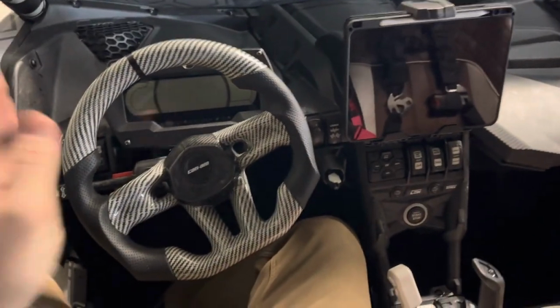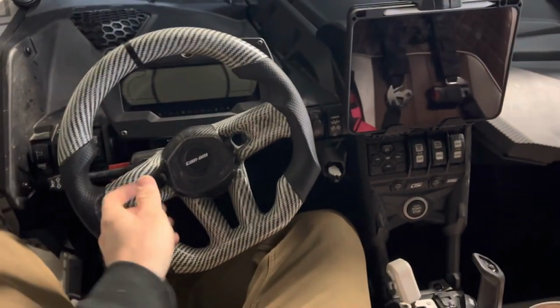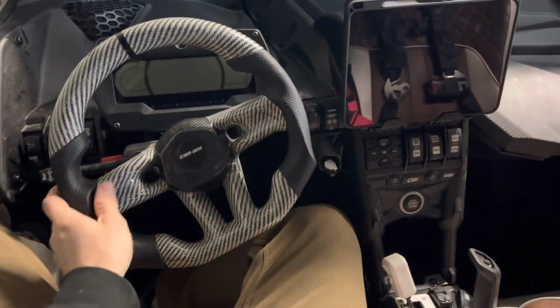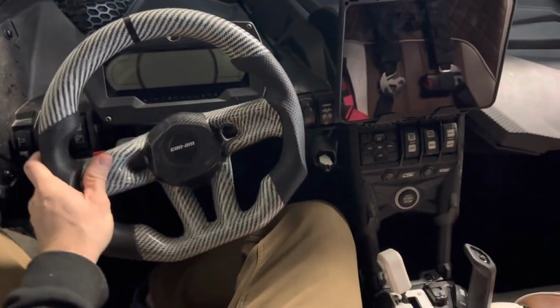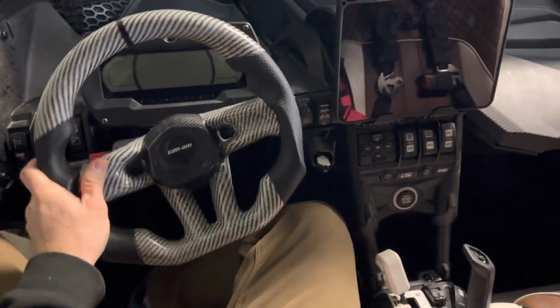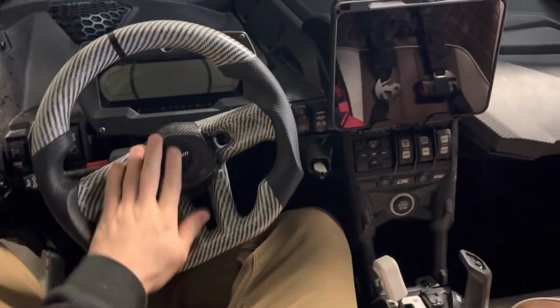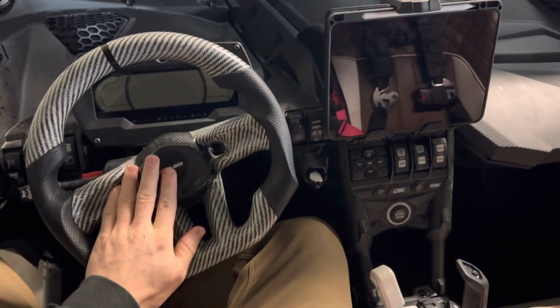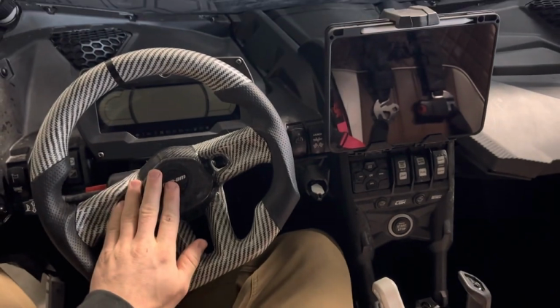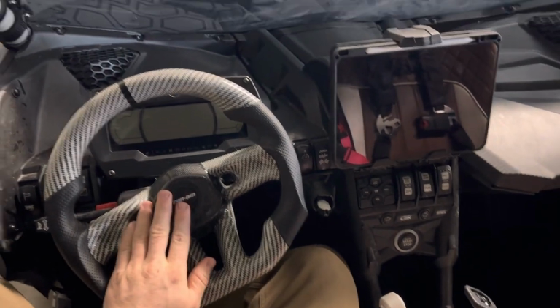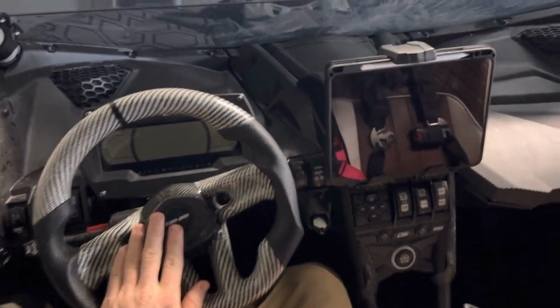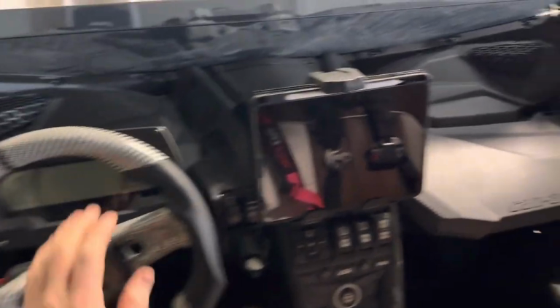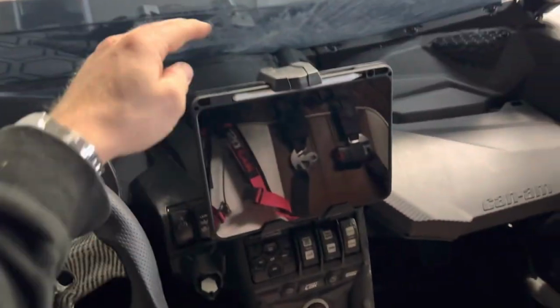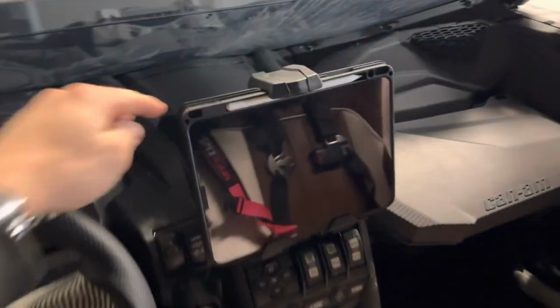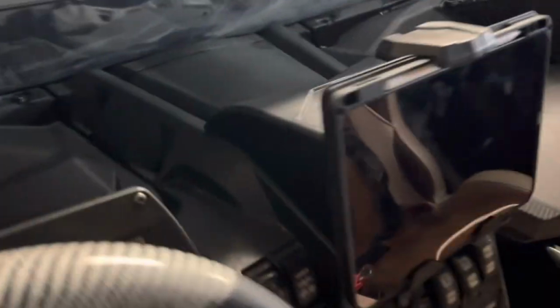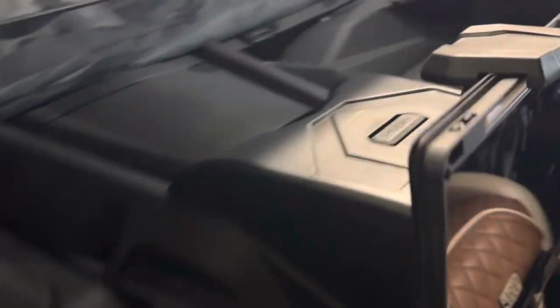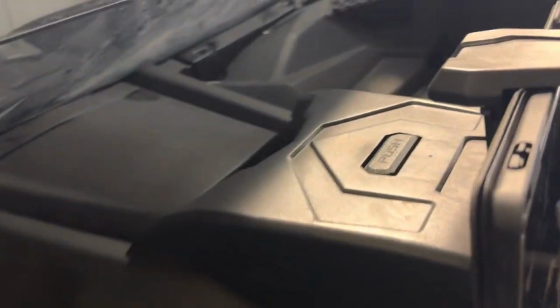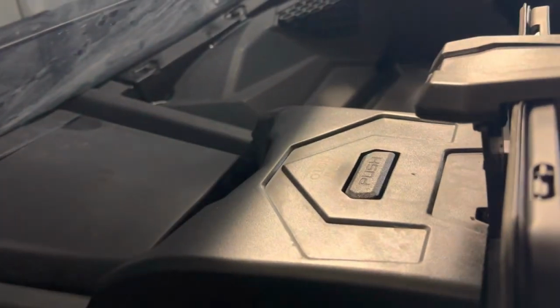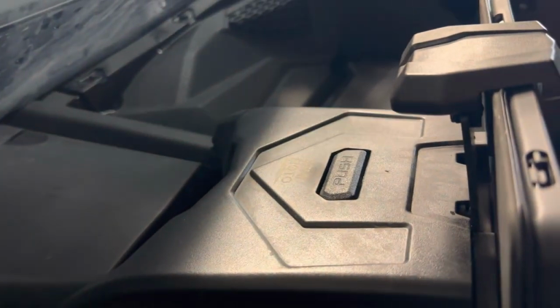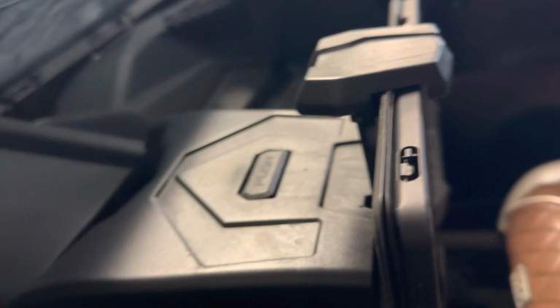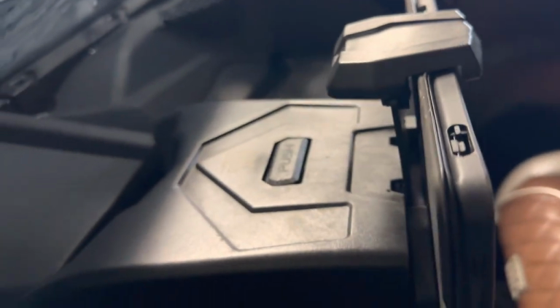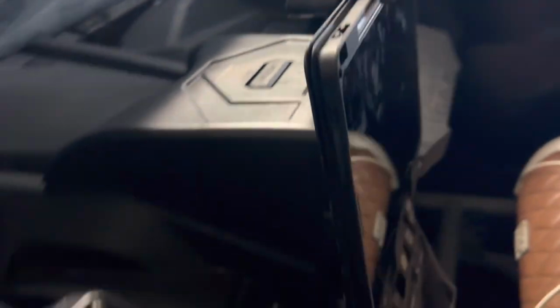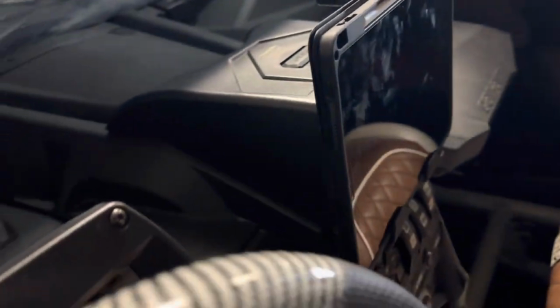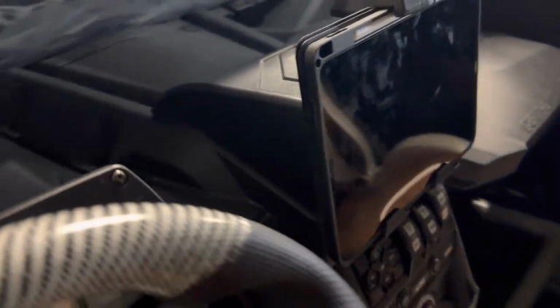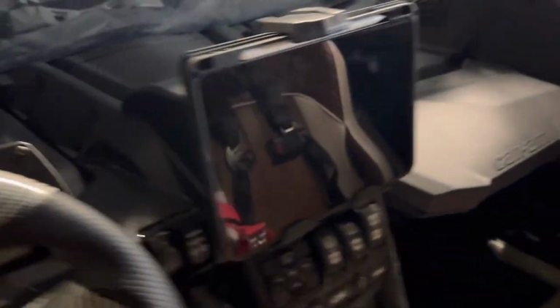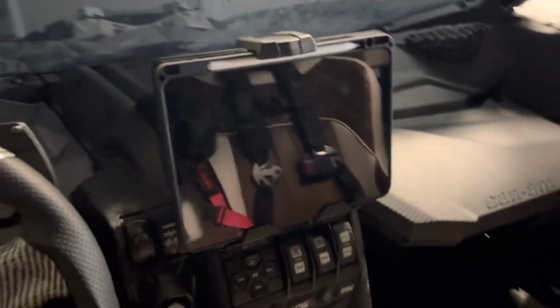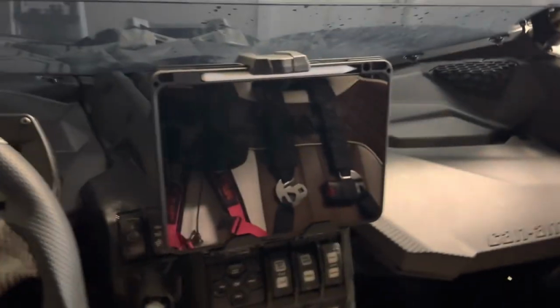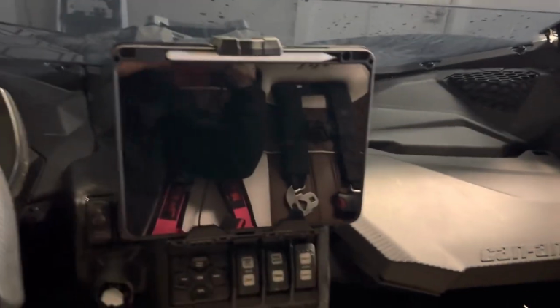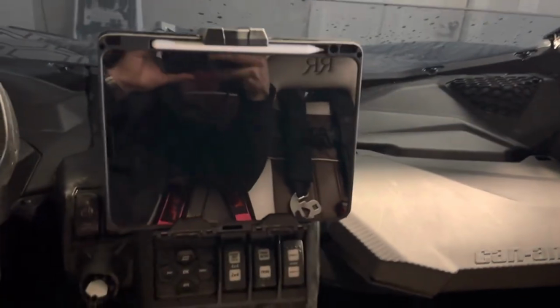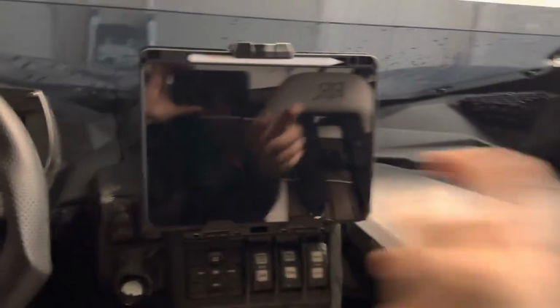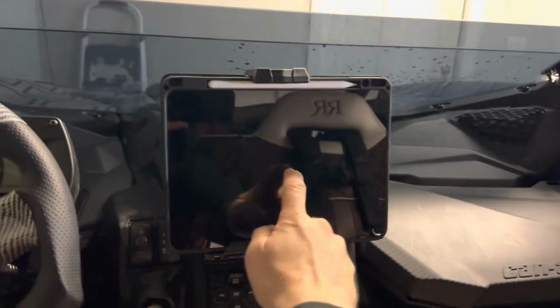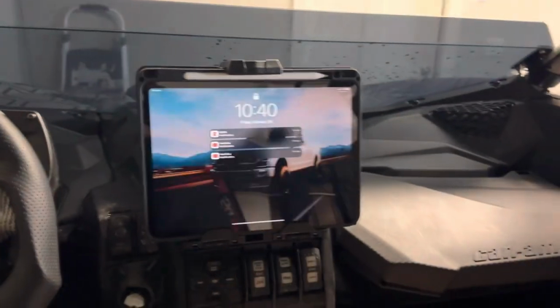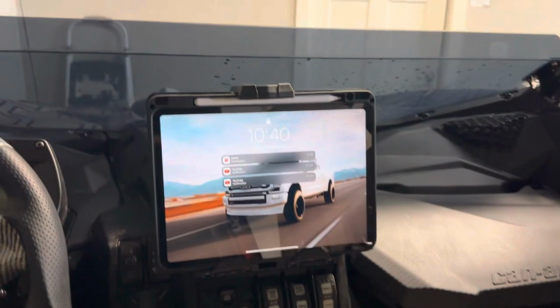In the last video you guys saw the new carbon fiber steering wheel. In today's video we've got a Kenimoto iPad holder, phone holder, device holder here and I've got my 12 inch iPad.